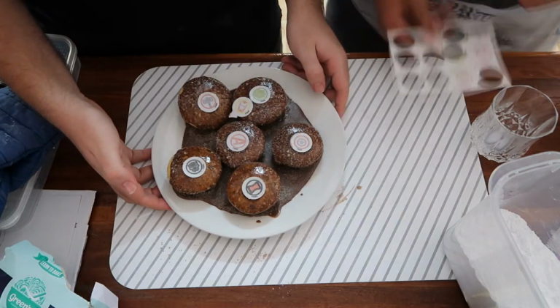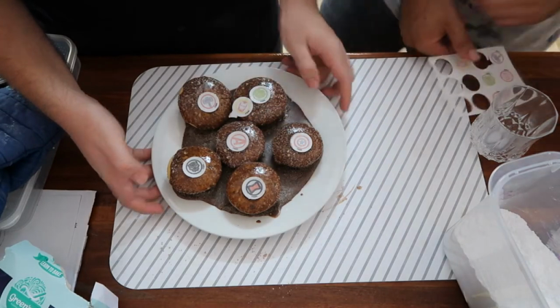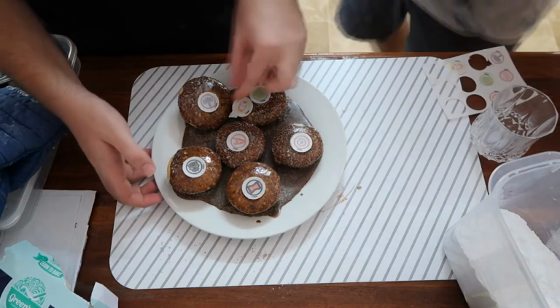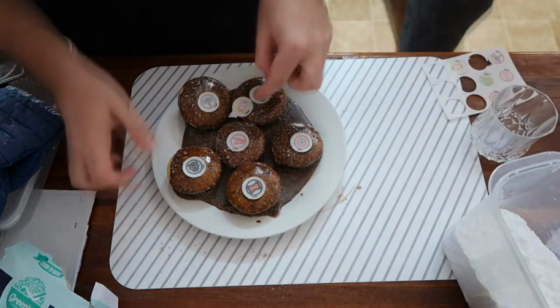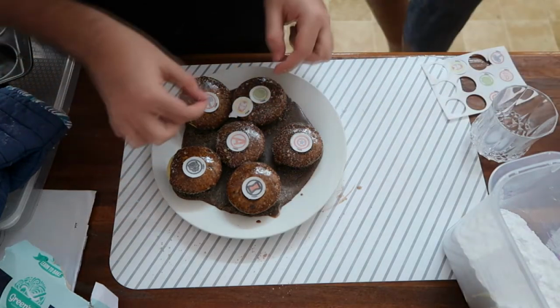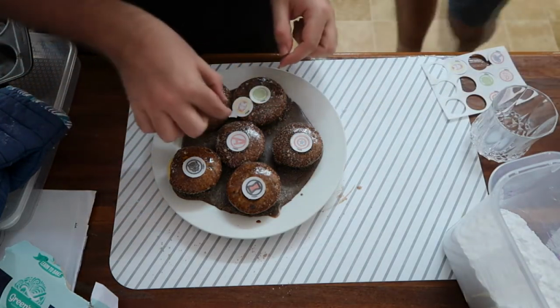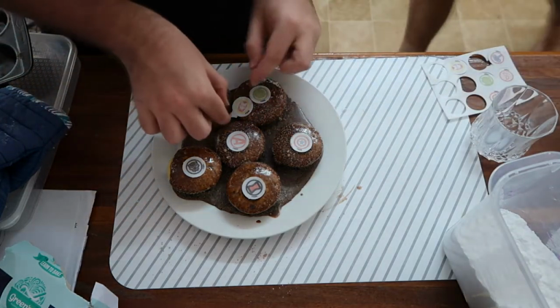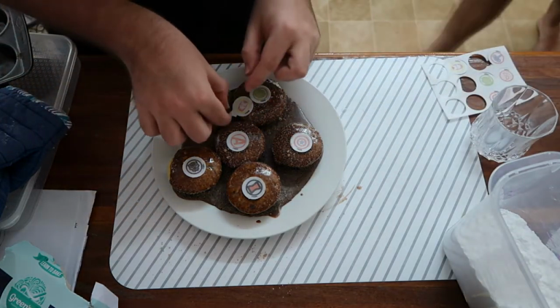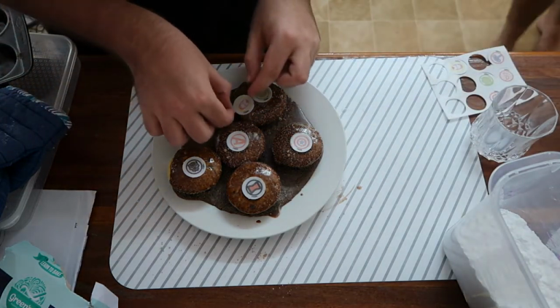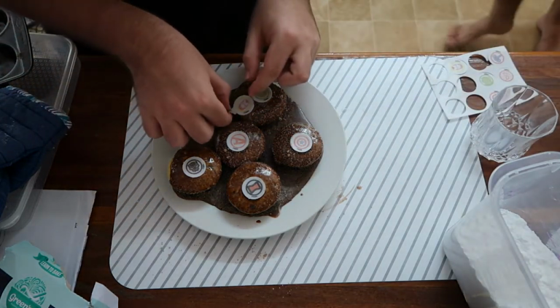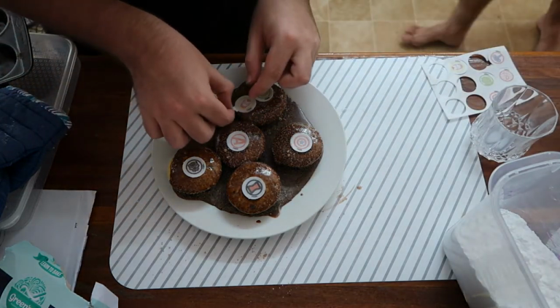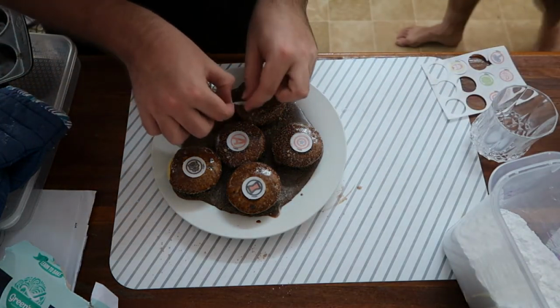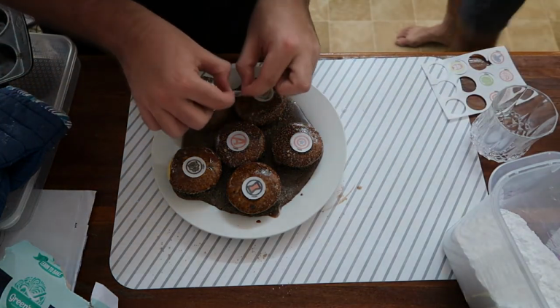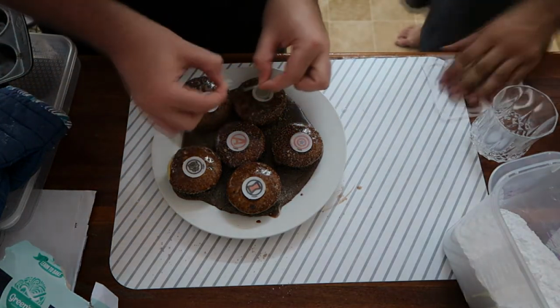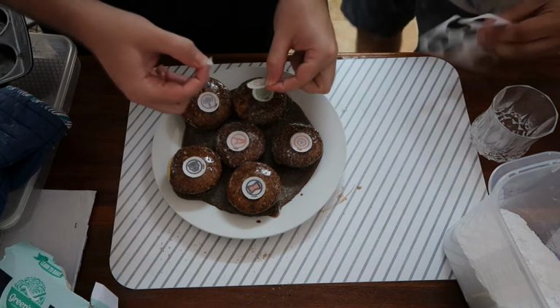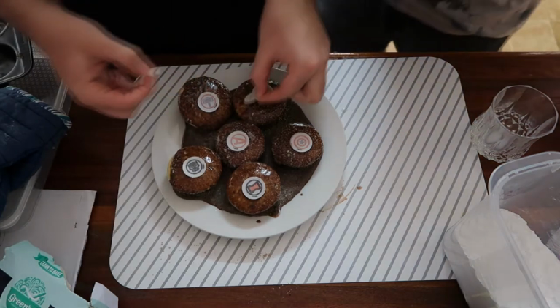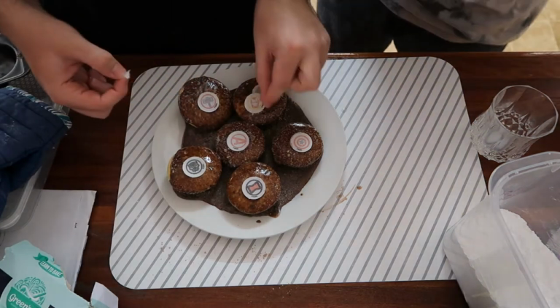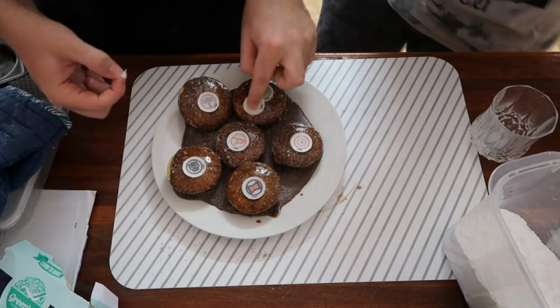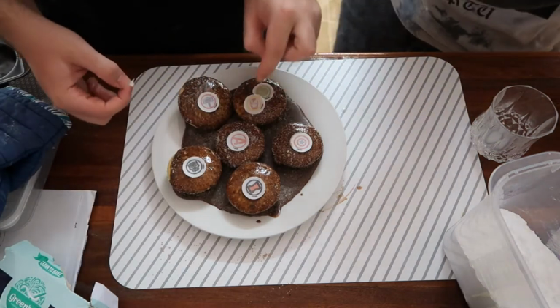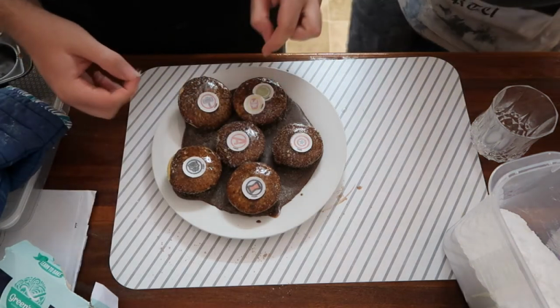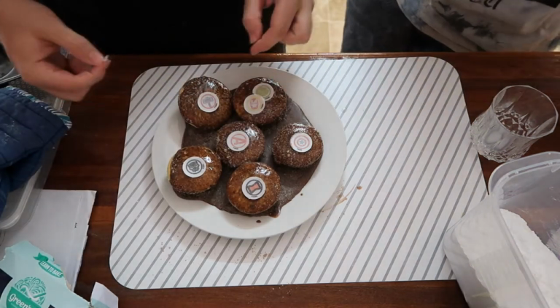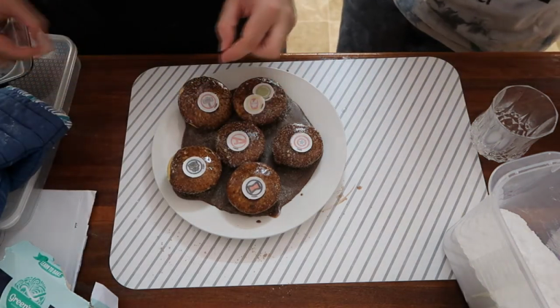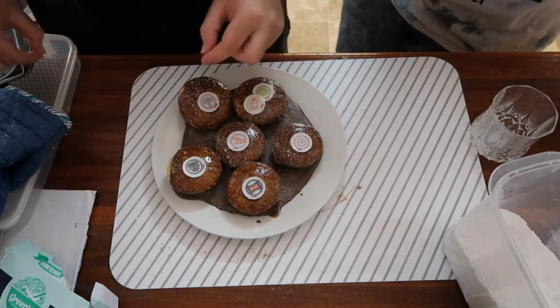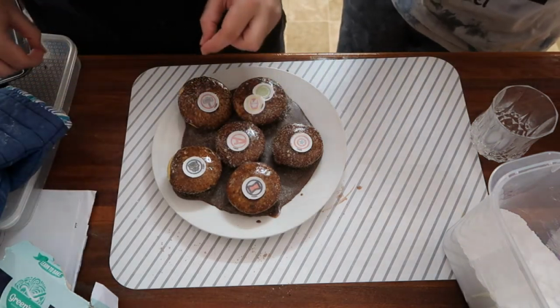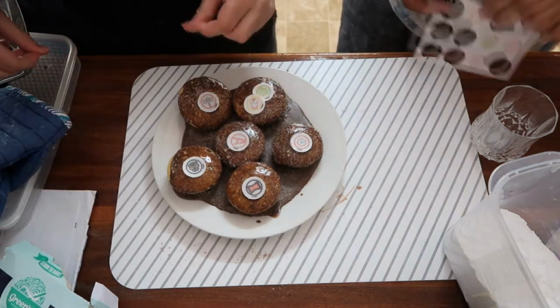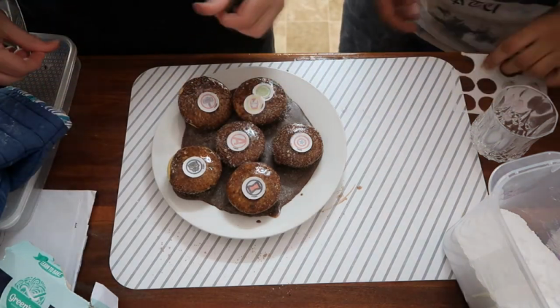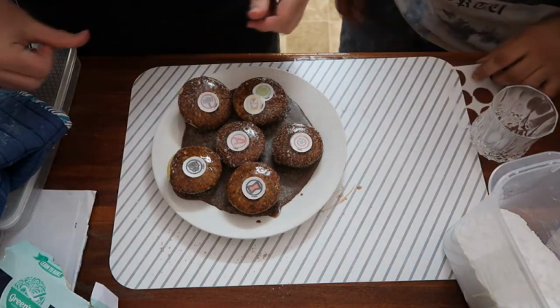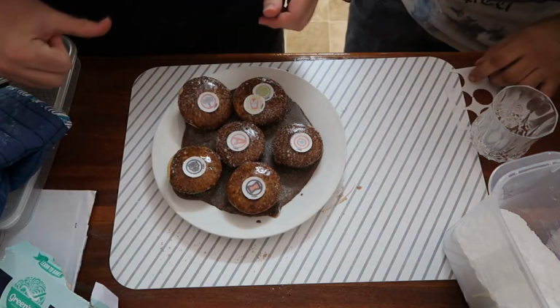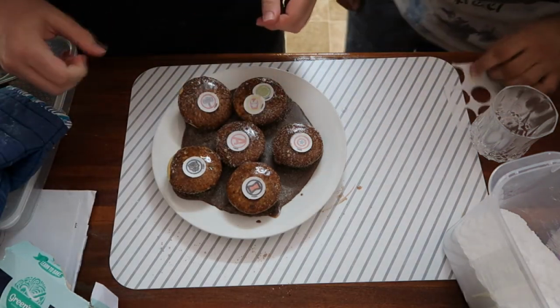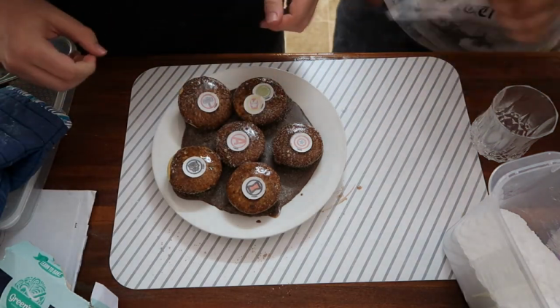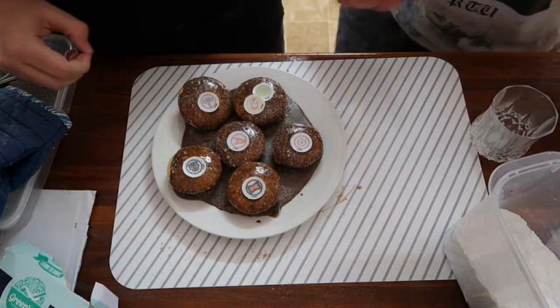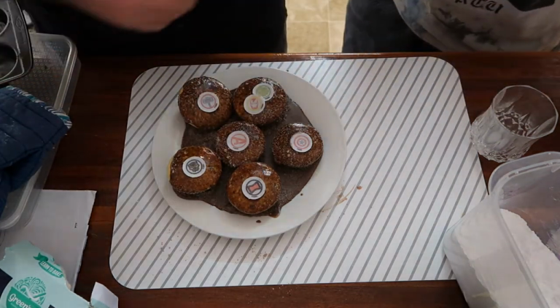We still need to put Iron Man on. You've got a bit of plastic still on it, you dickhead. It's all the same stuff. I think the whole thing's edible. Don't eat it! Yeah, it's edible.